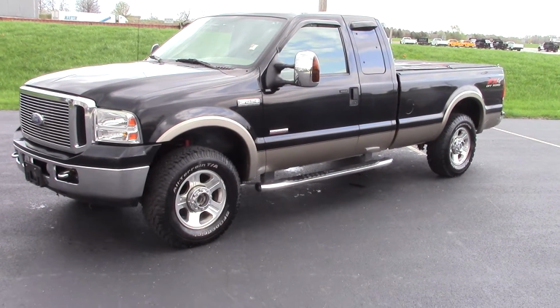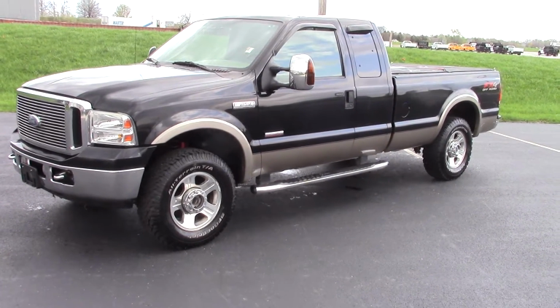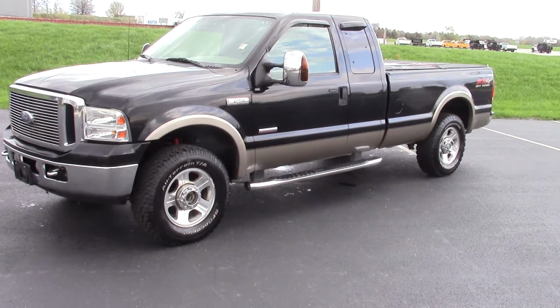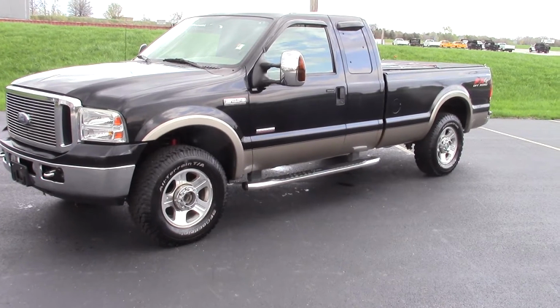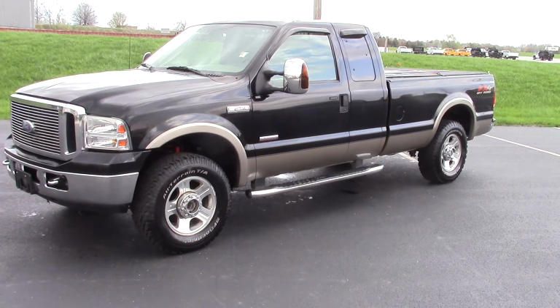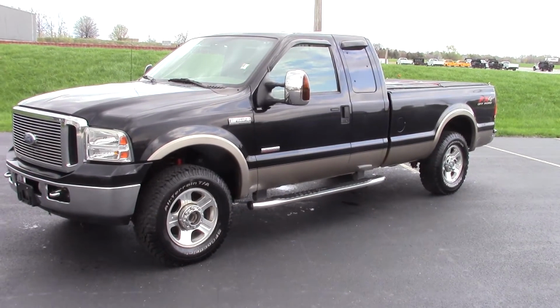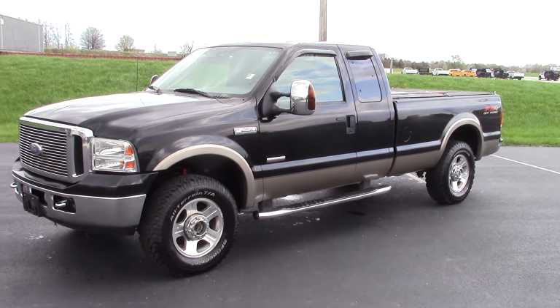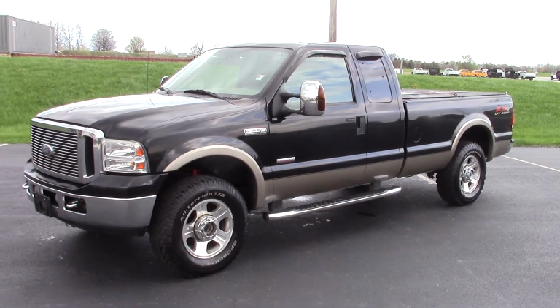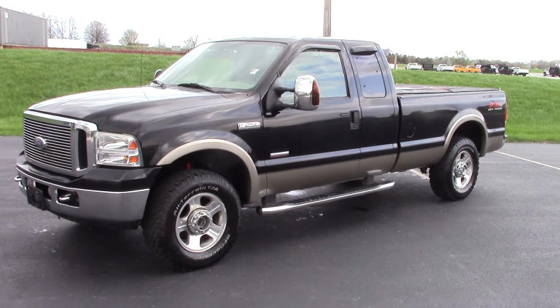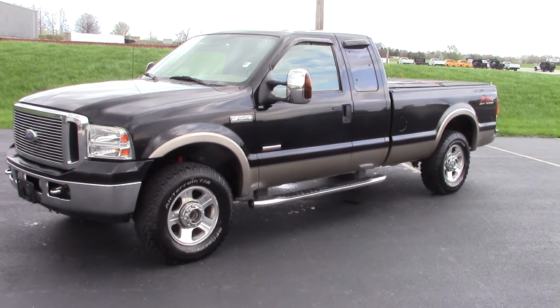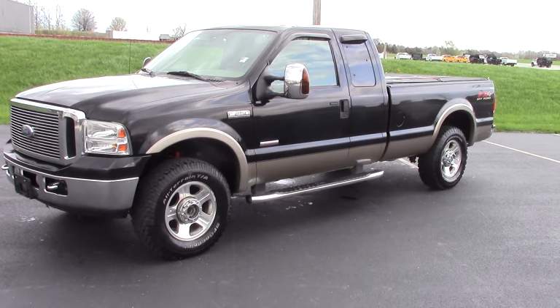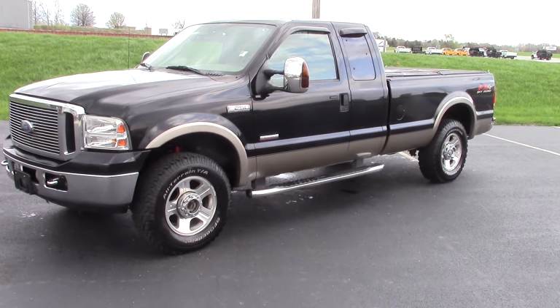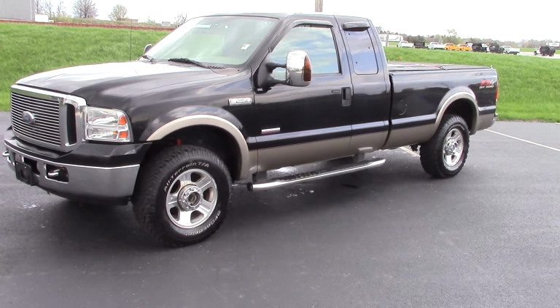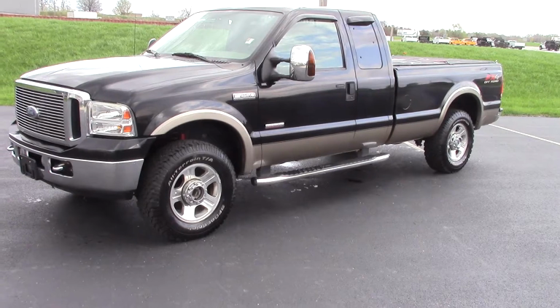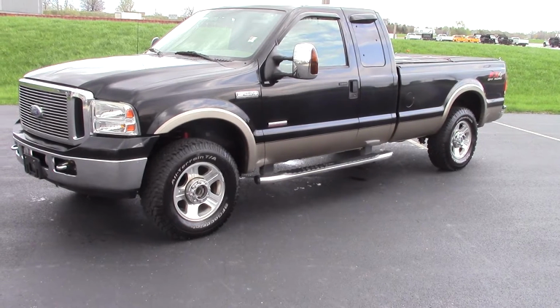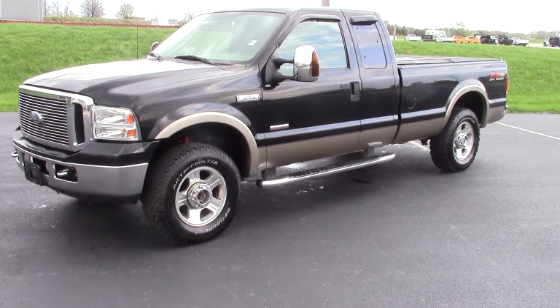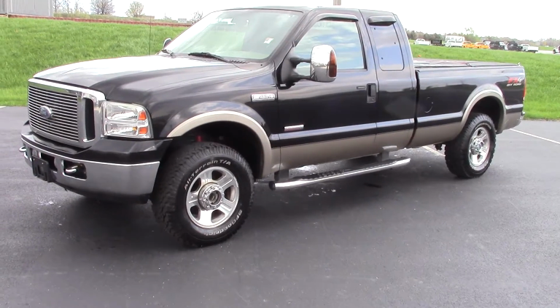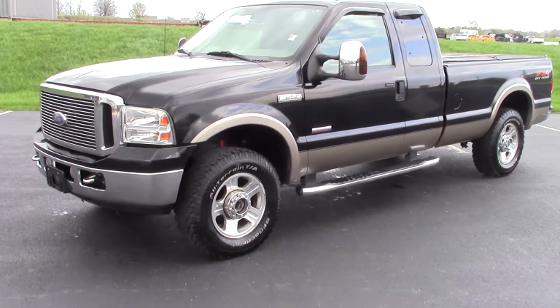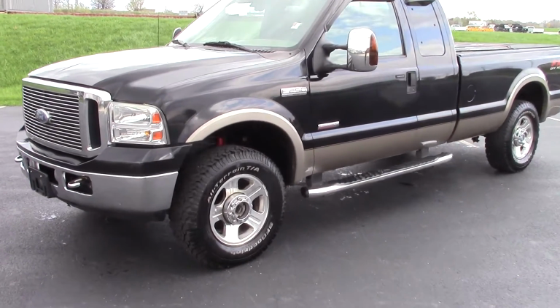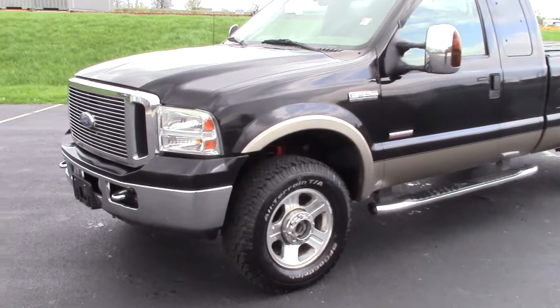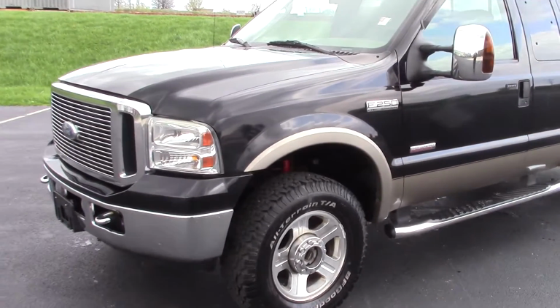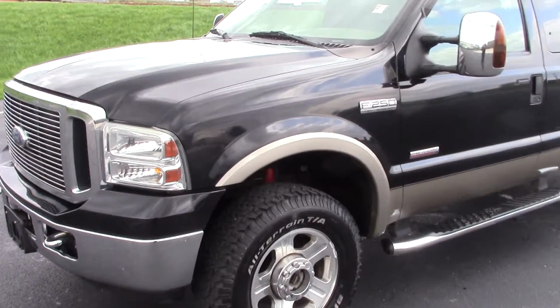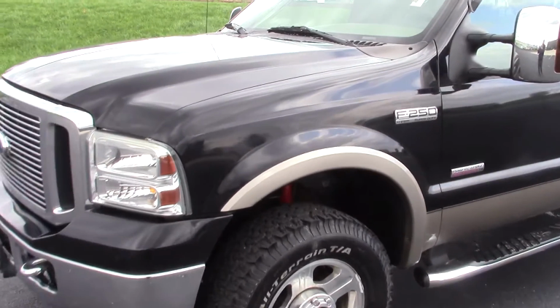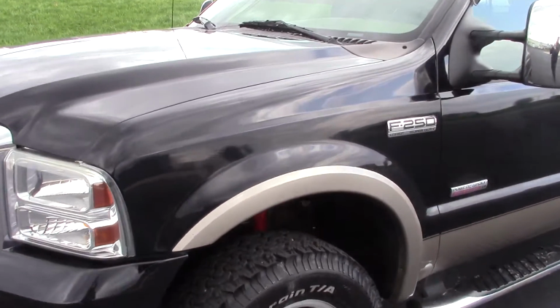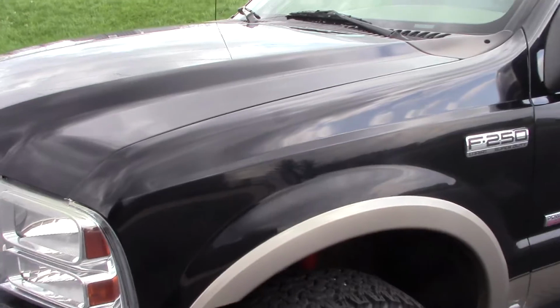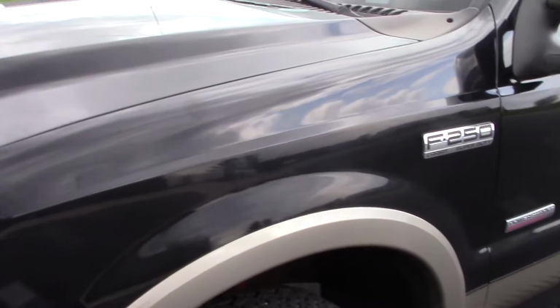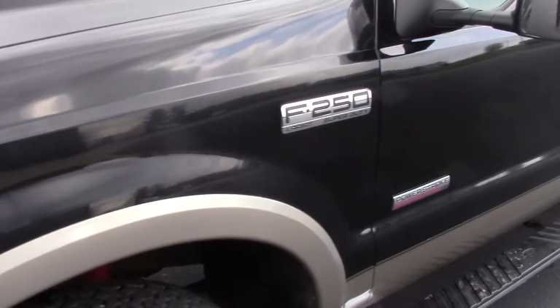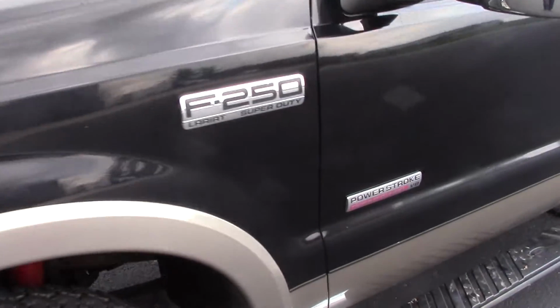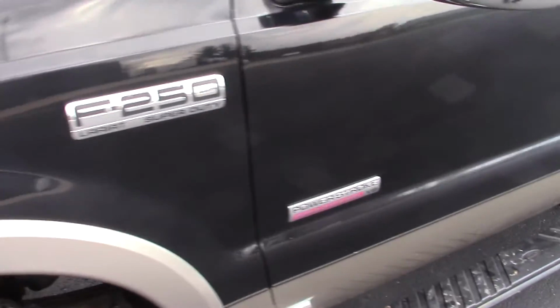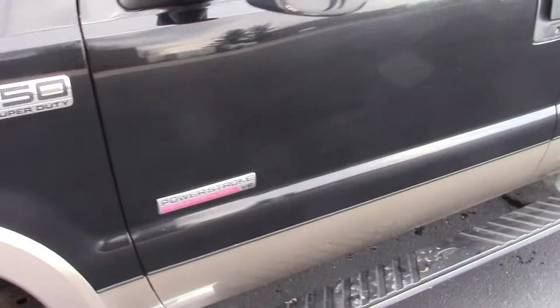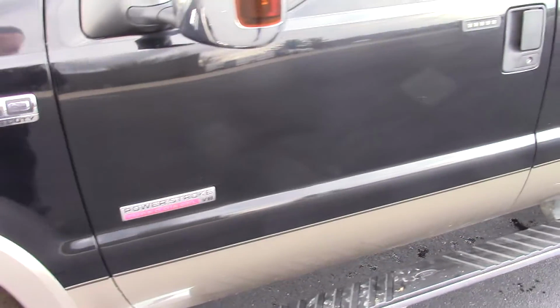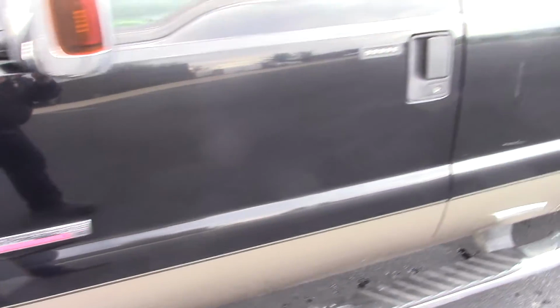This is Nathan Wright from Bill Estes Ford and this is the 2006 Ford F-250 Lariat. I'll give you a better look at it here. Good looking truck for the year.